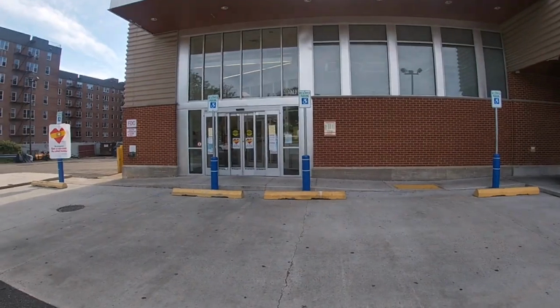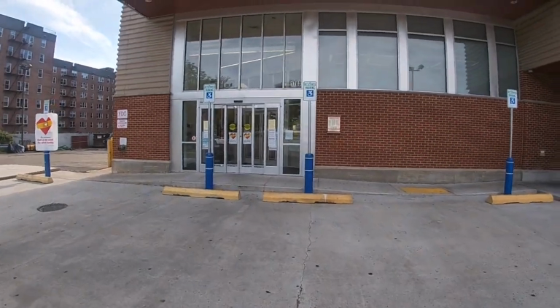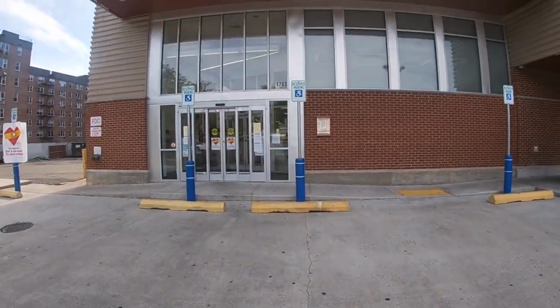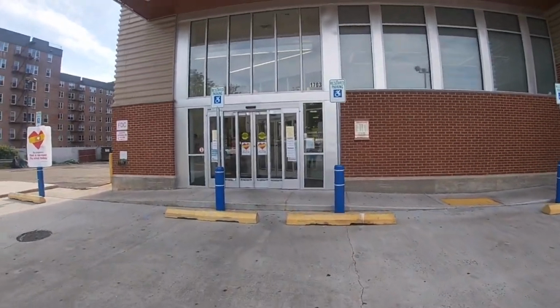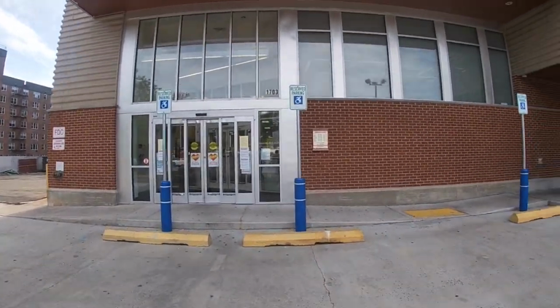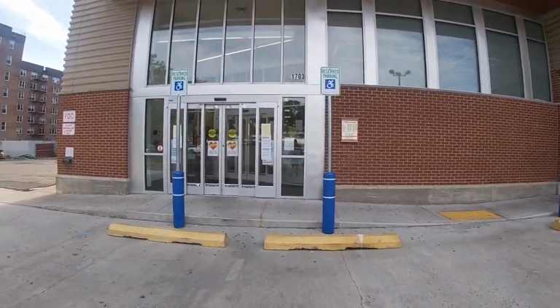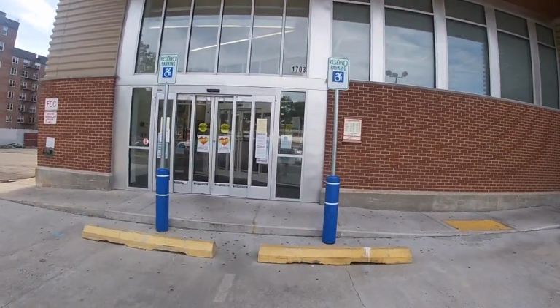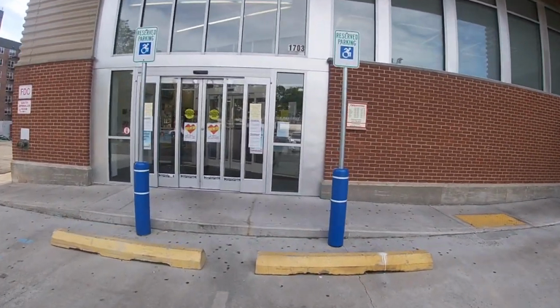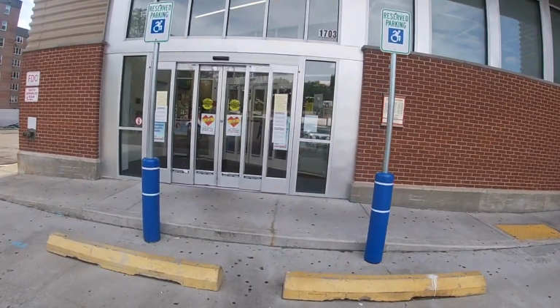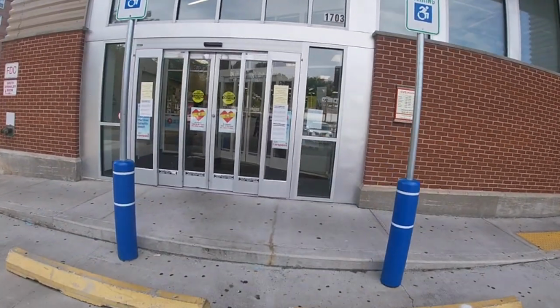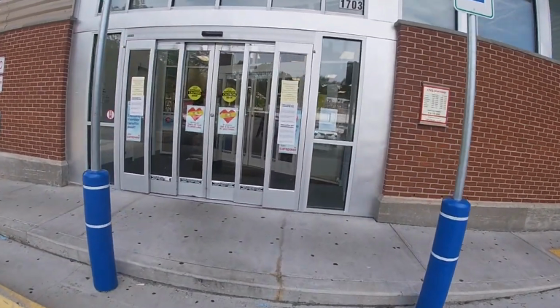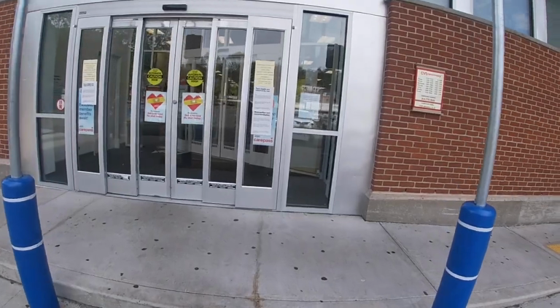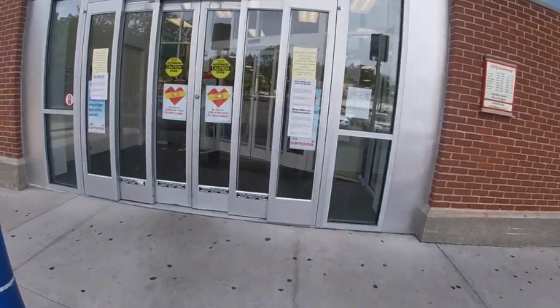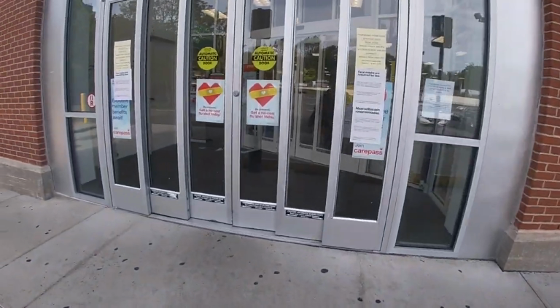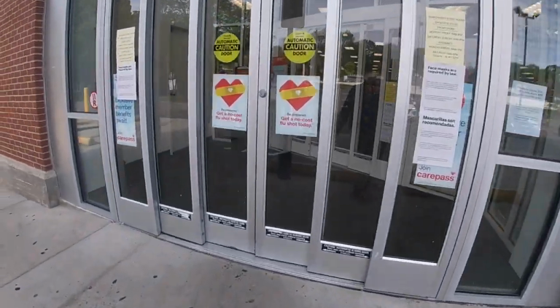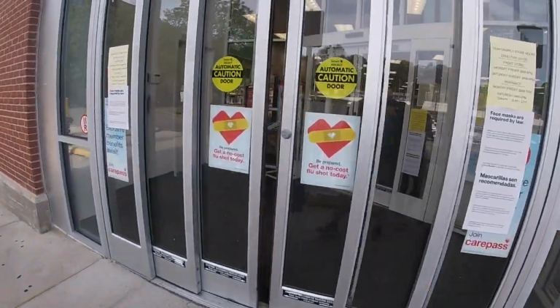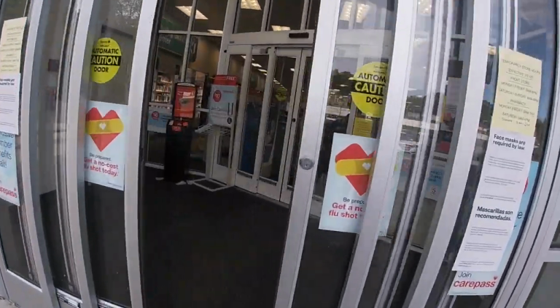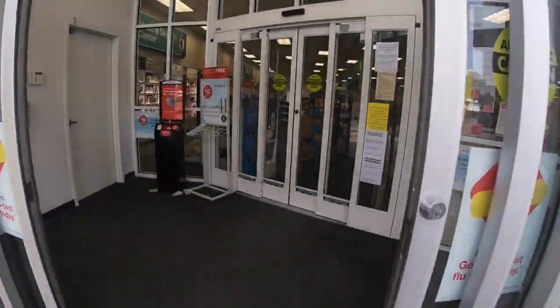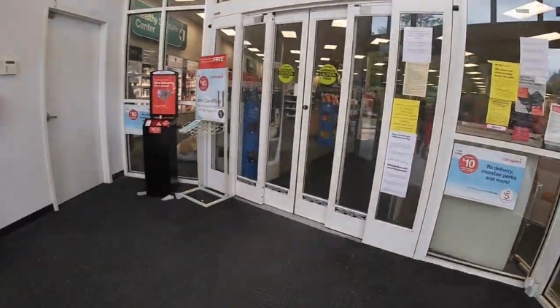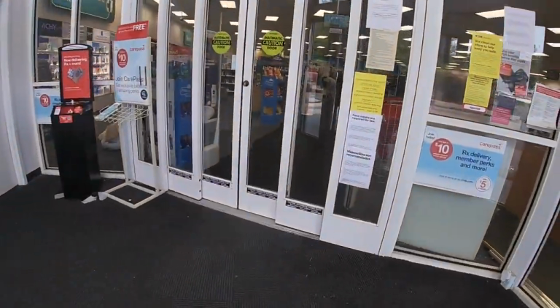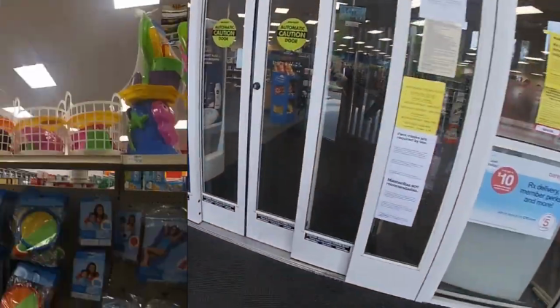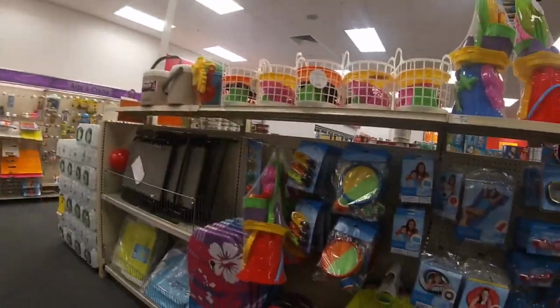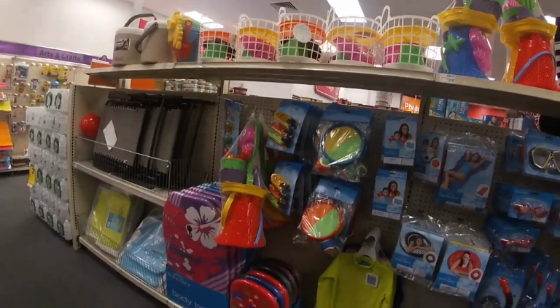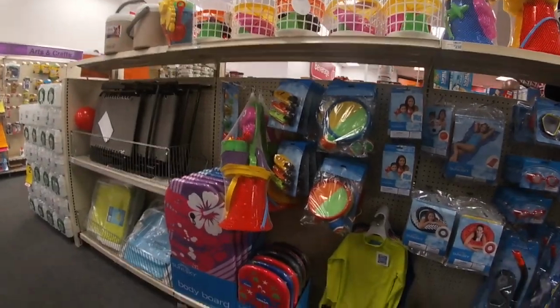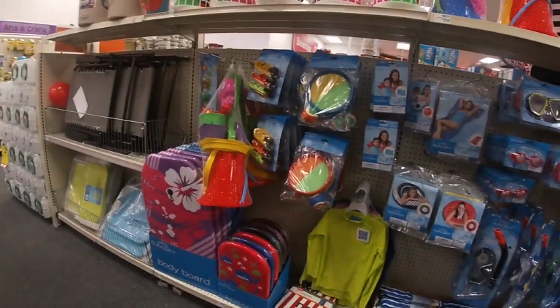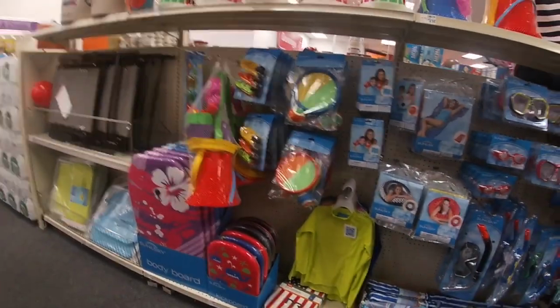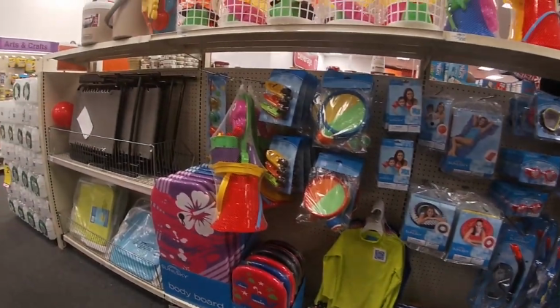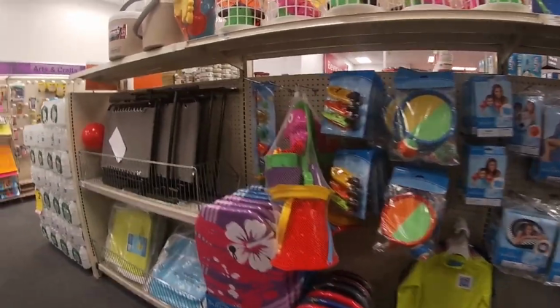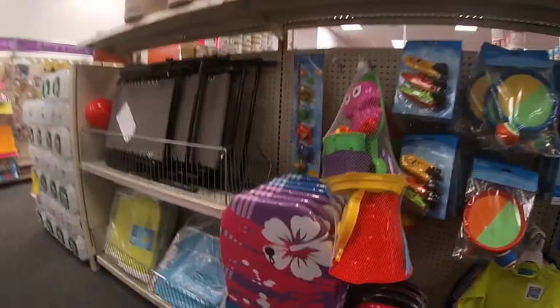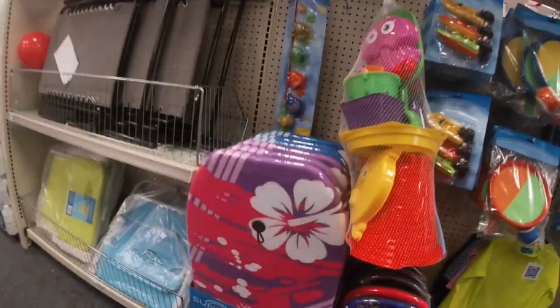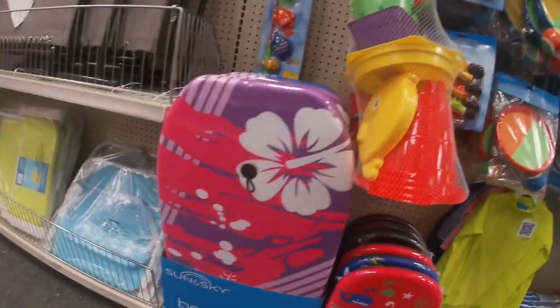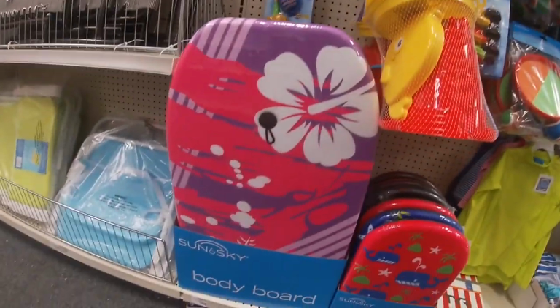Hi everybody, welcome back to Shiny Shopping Saga. We're on our way into CVS to check it out. I made it into CVS and I just wanted to show you guys what they had.